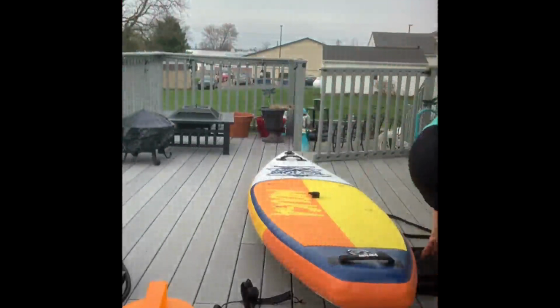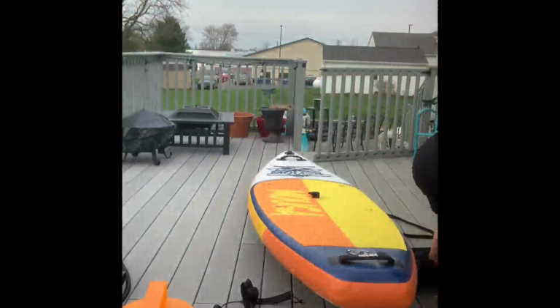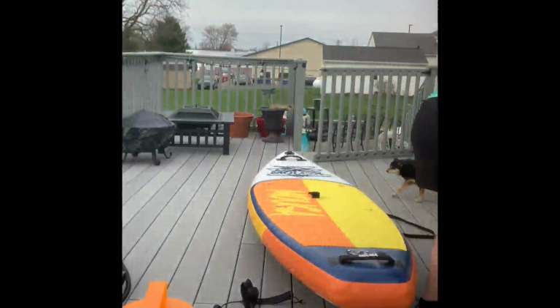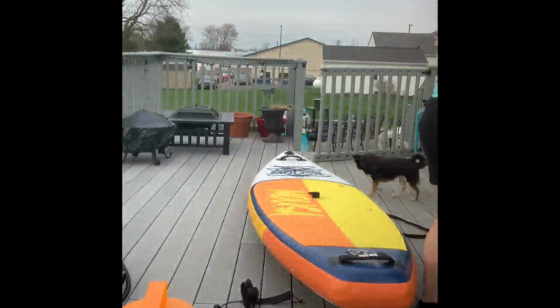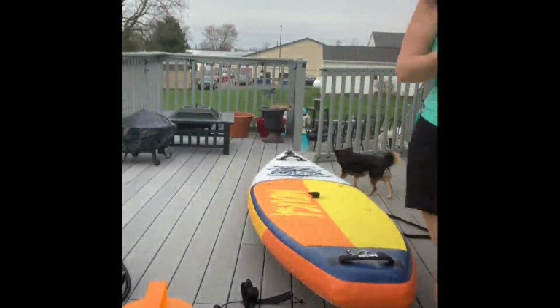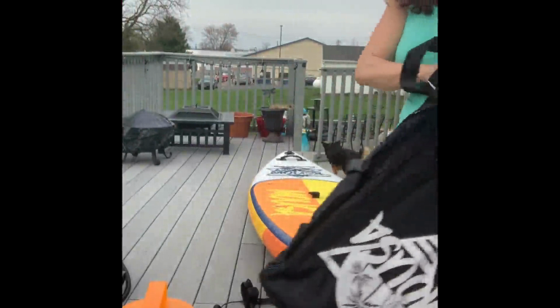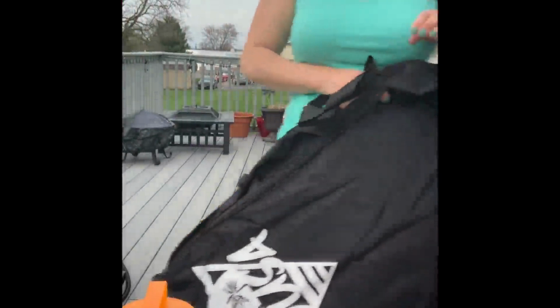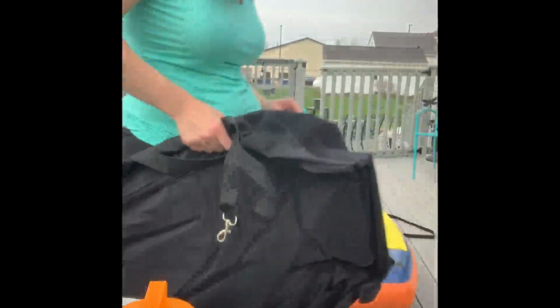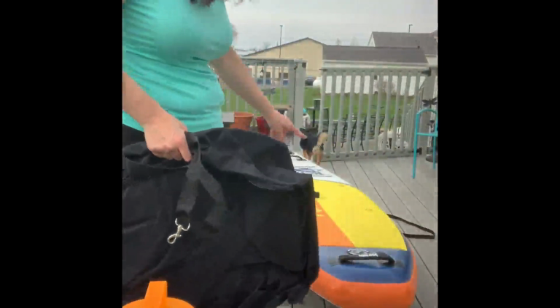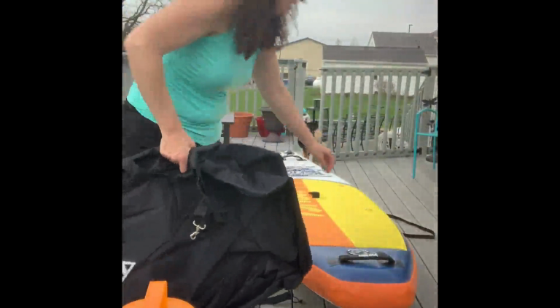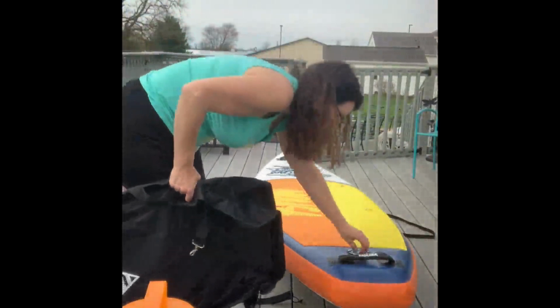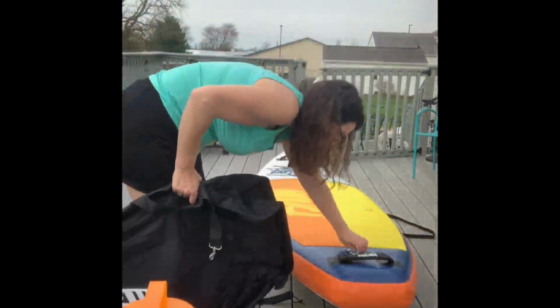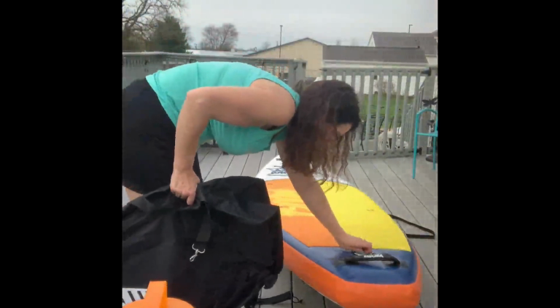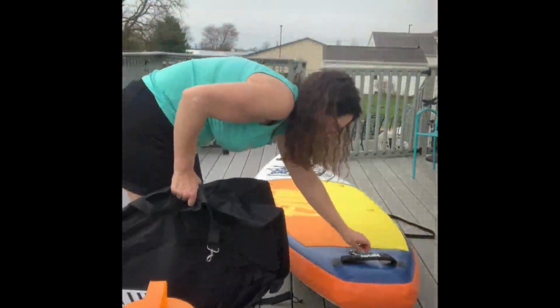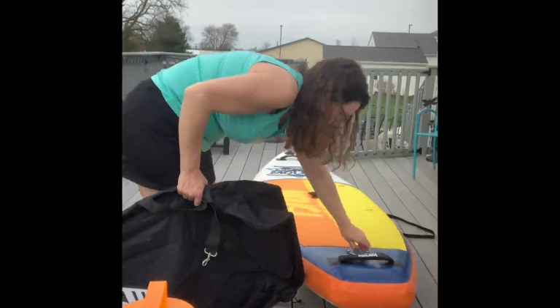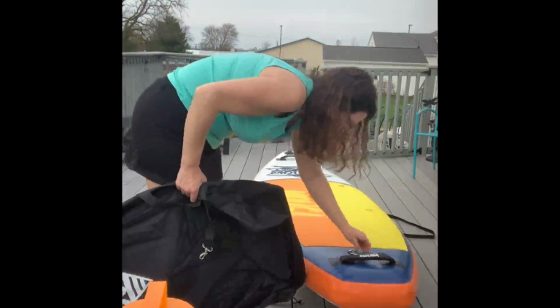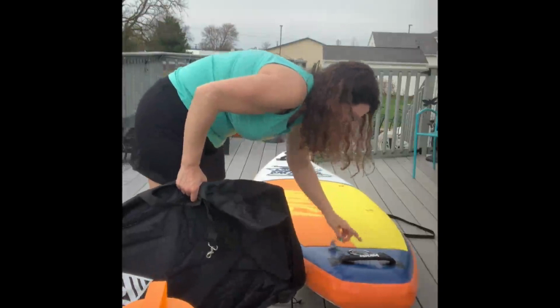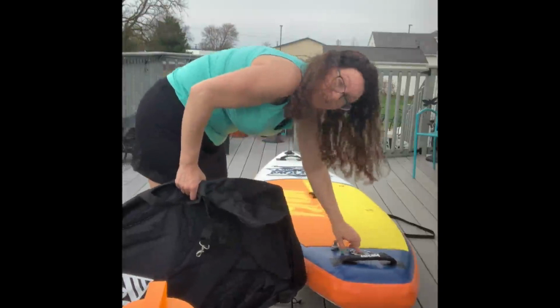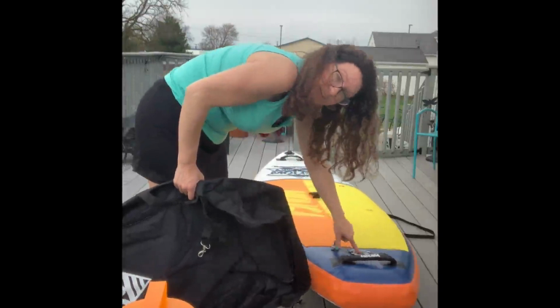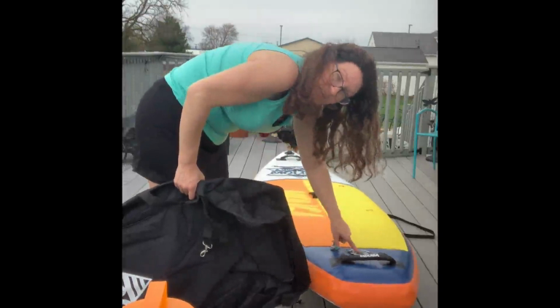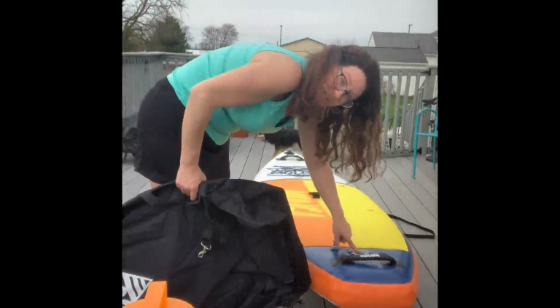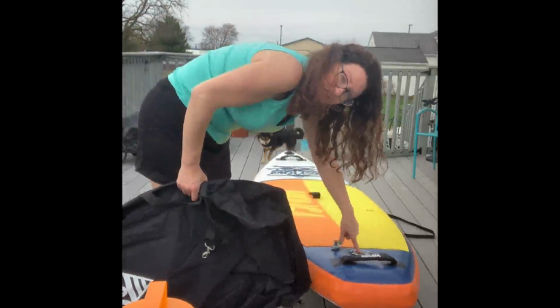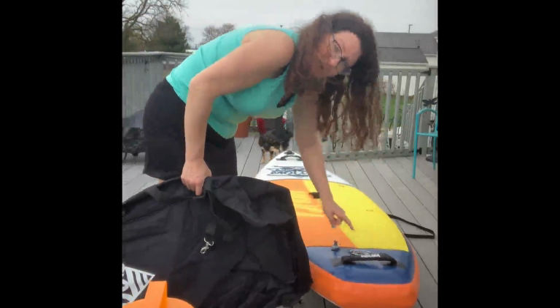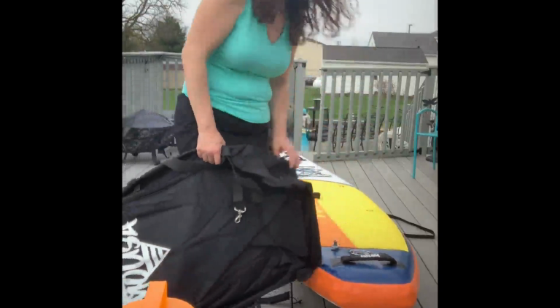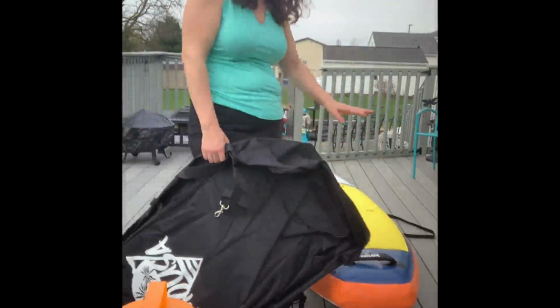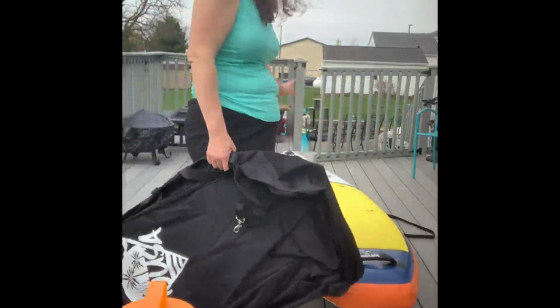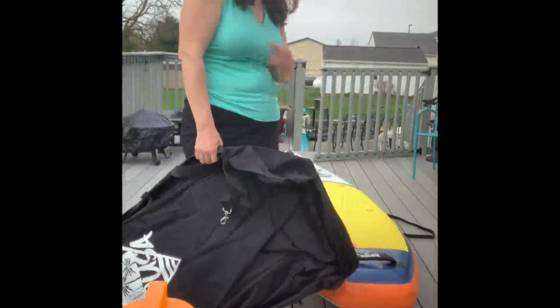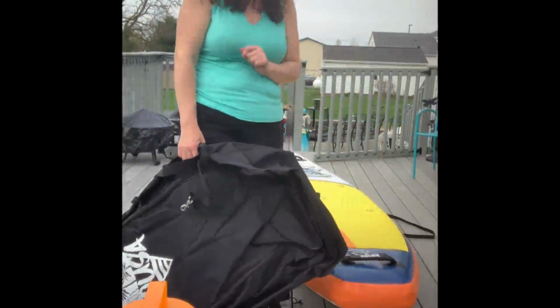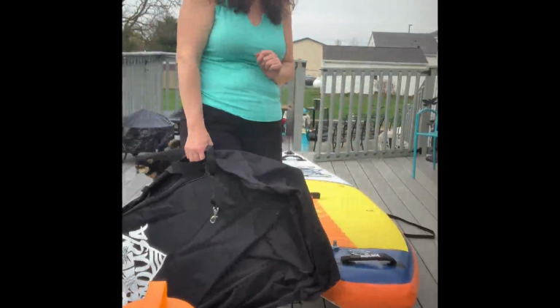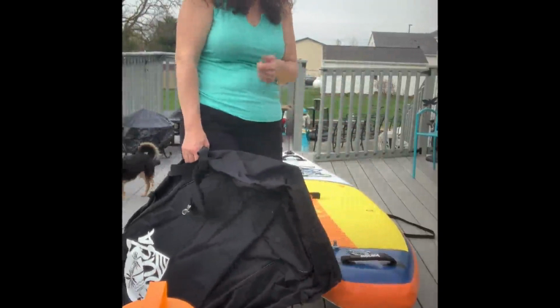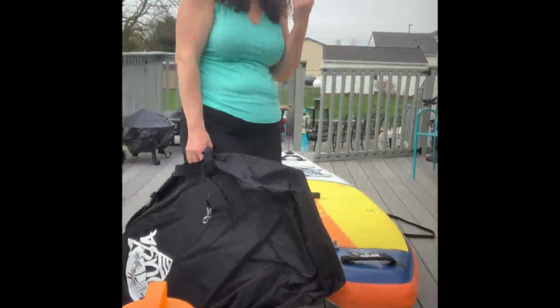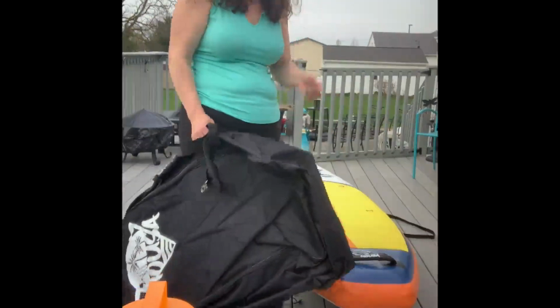When you're done, deflating the board is also very simple. You just take off this cap and press the deflate button — hear that air? It's just going to come right out. It will deflate just as quick as you blew it up and you can get it on home.